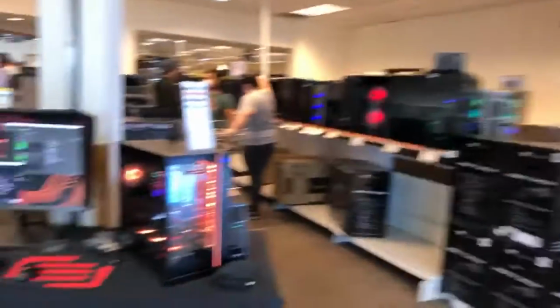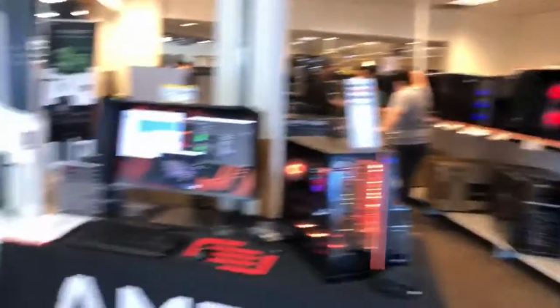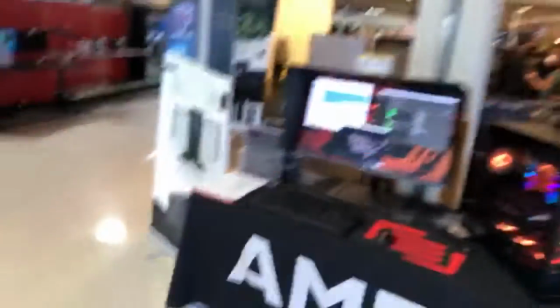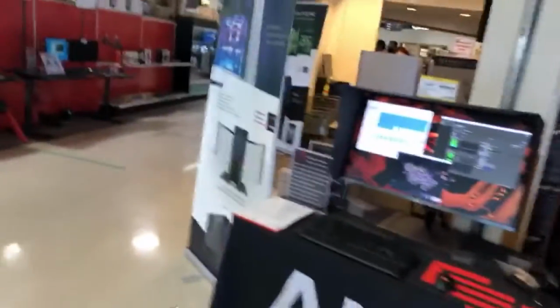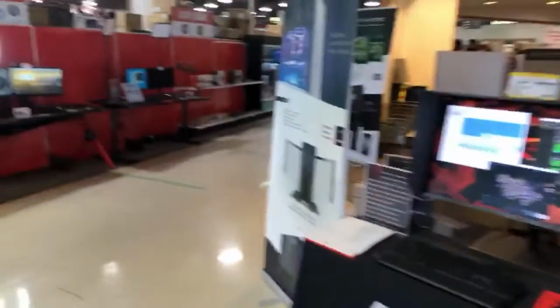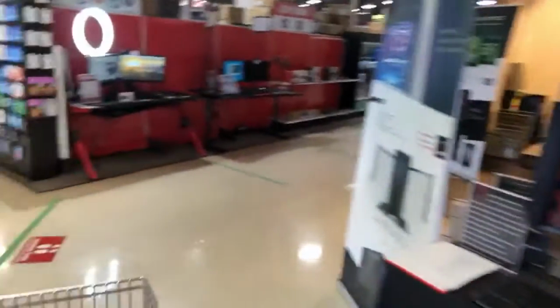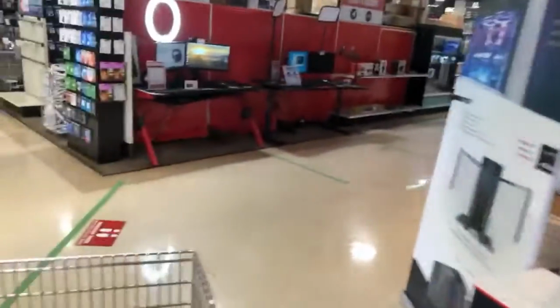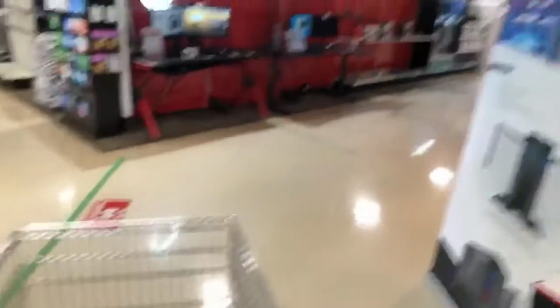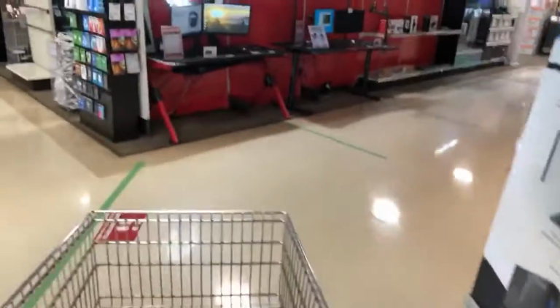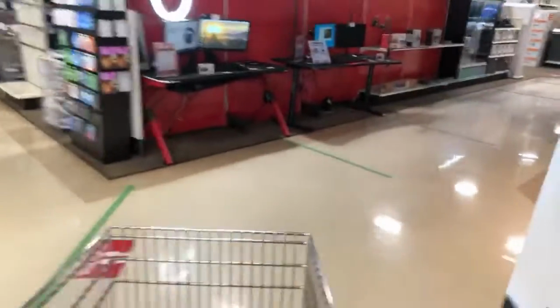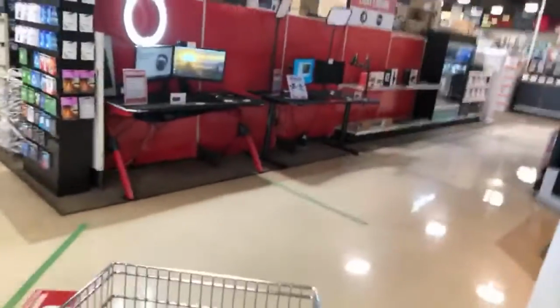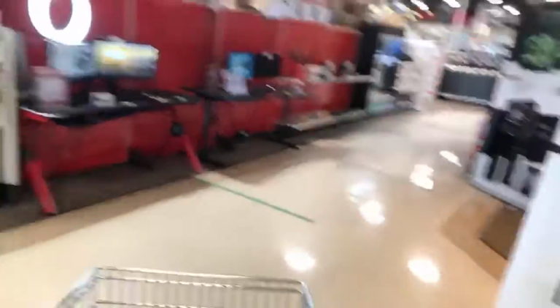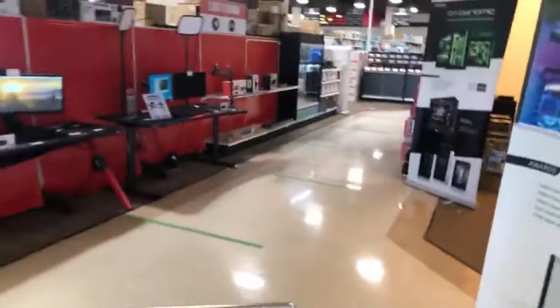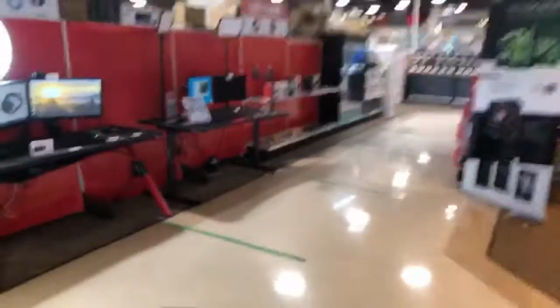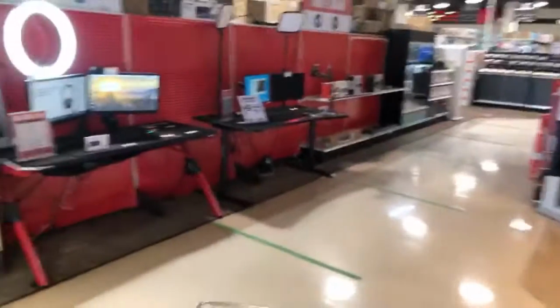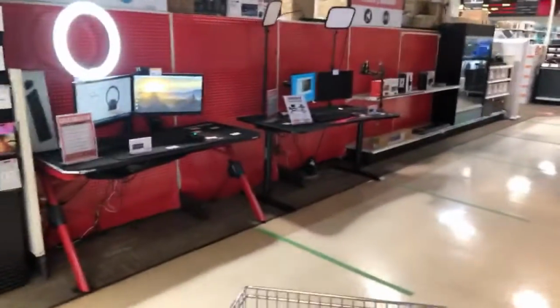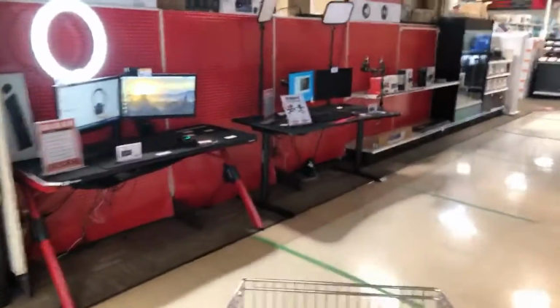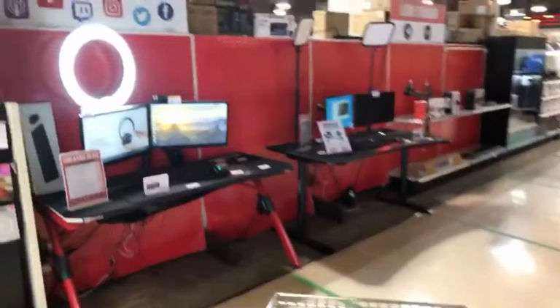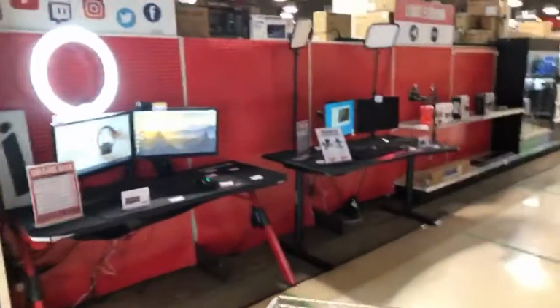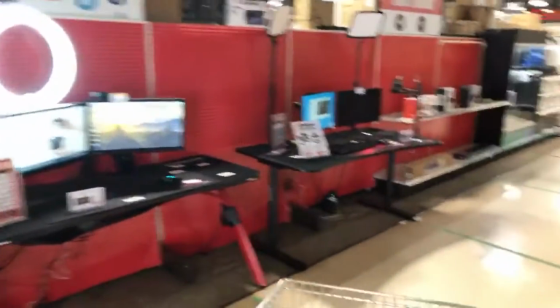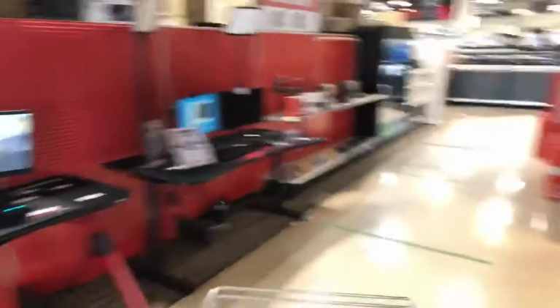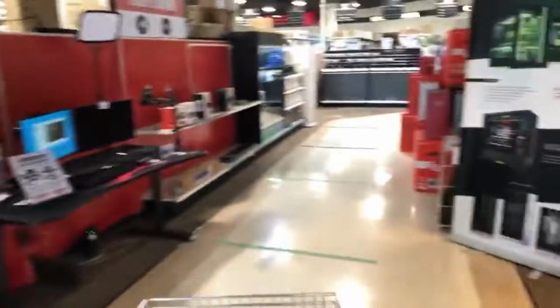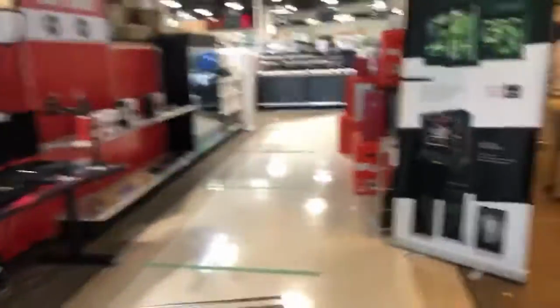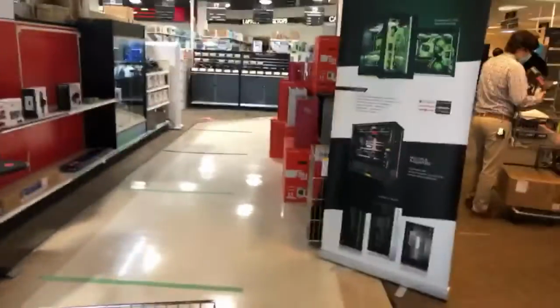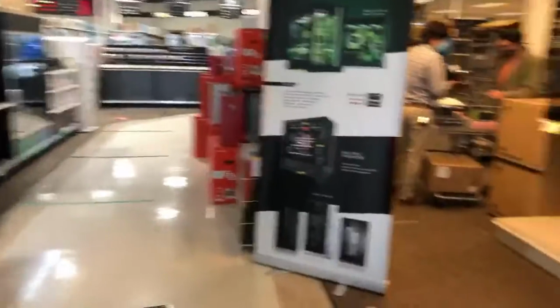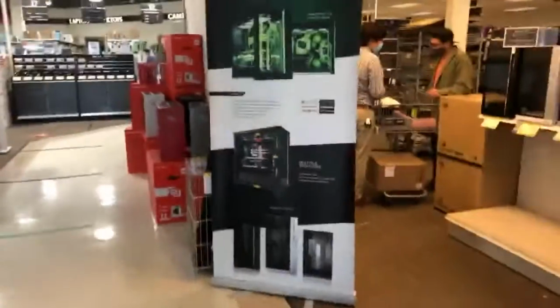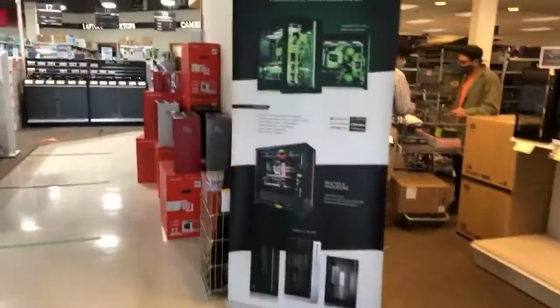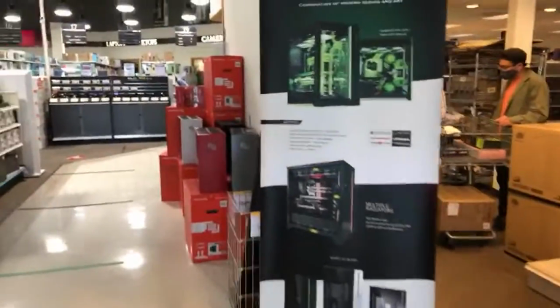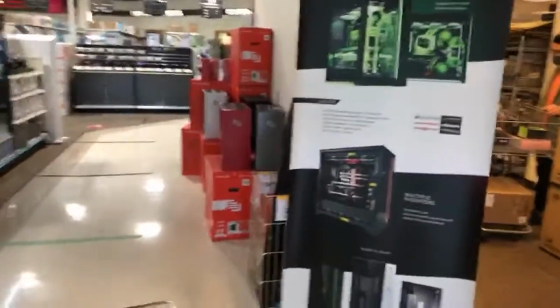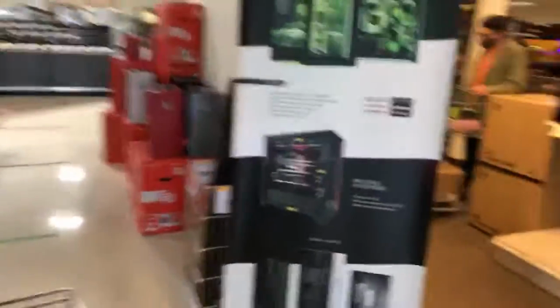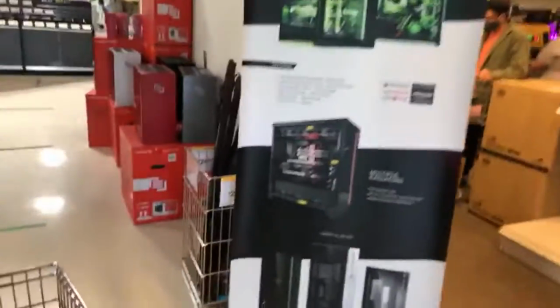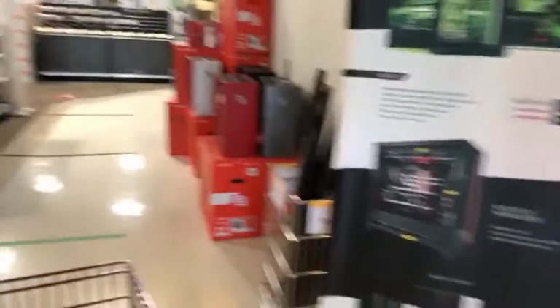Everything's still behind the counter. I was hoping they had the new Raspberry Pi units, but unfortunately they don't. I'm not gonna open up every one of them just to see what they have.